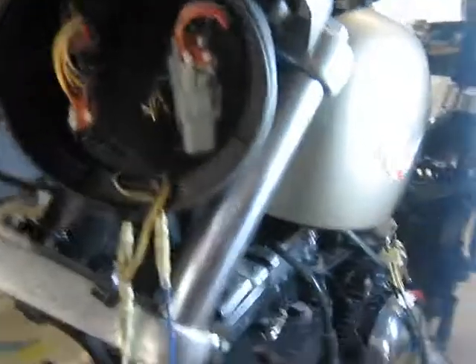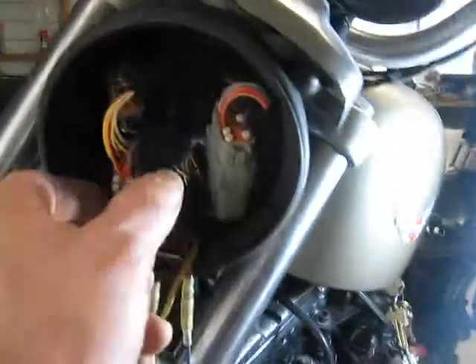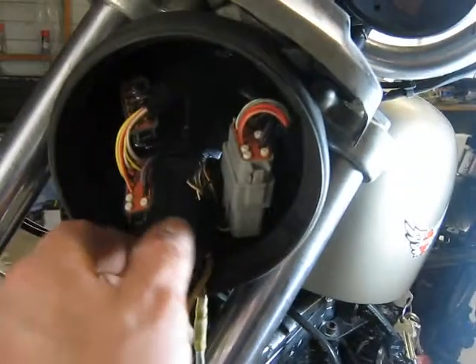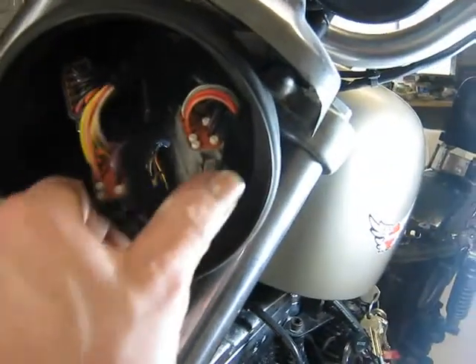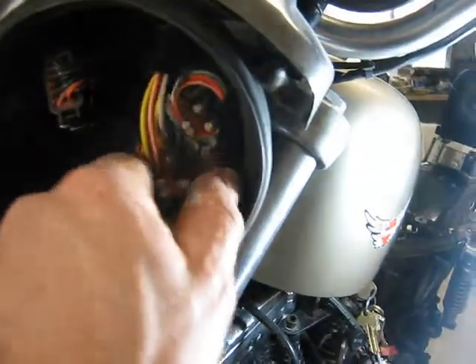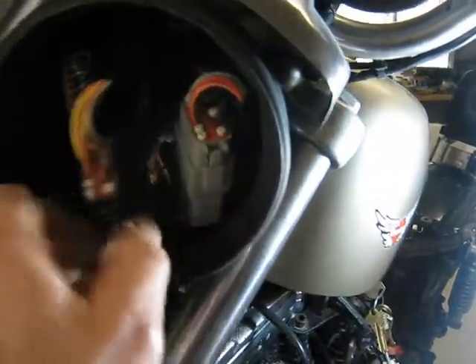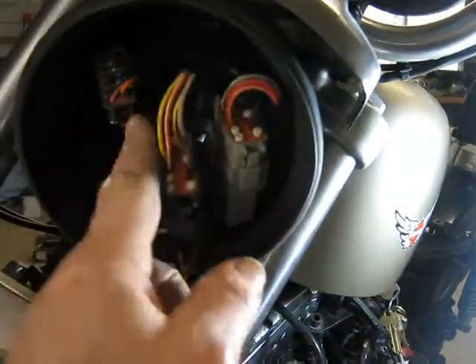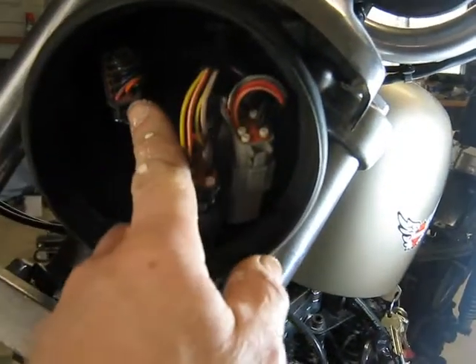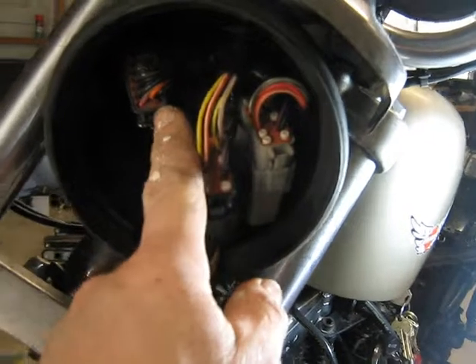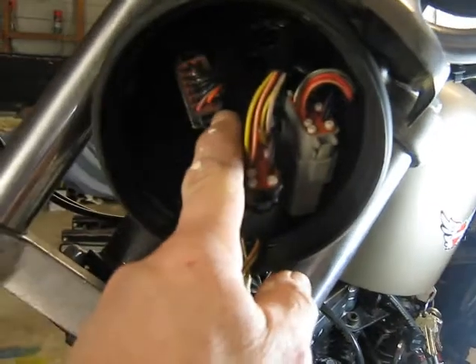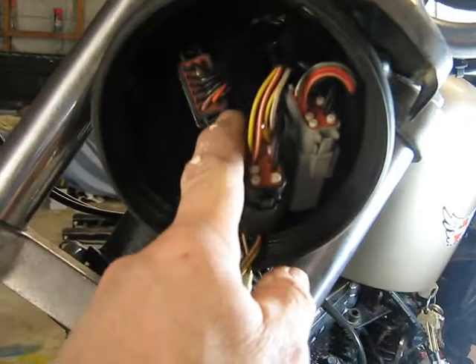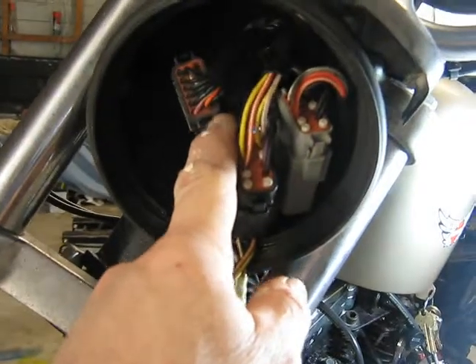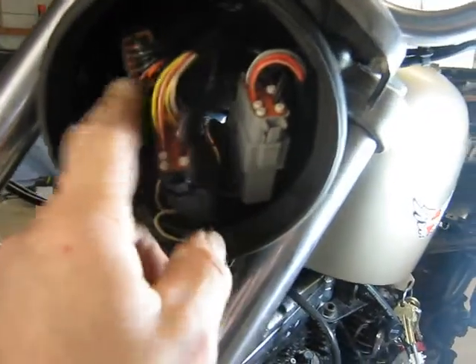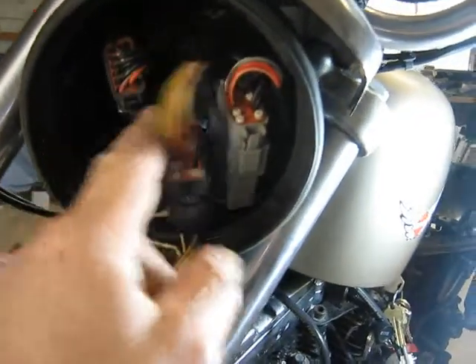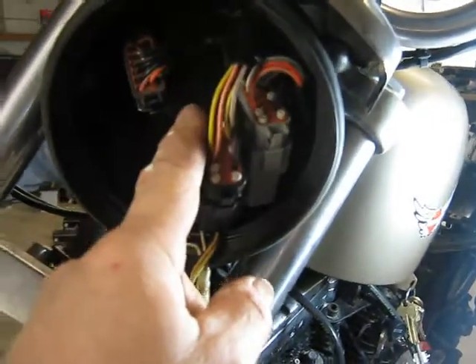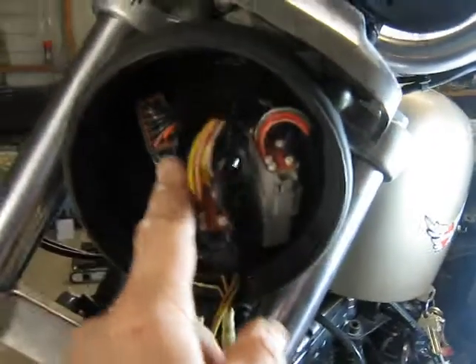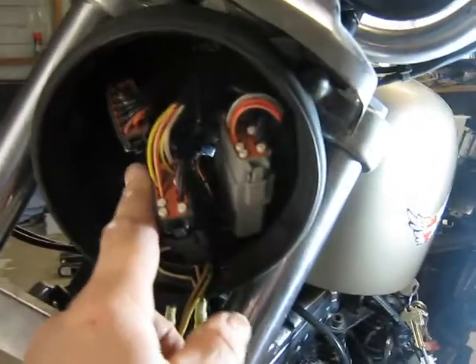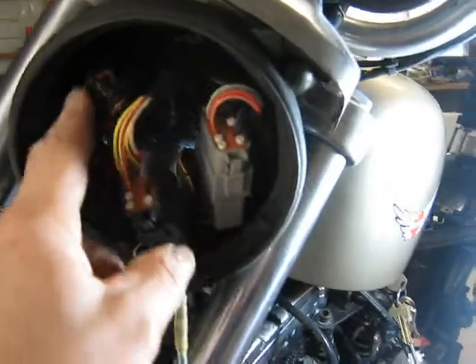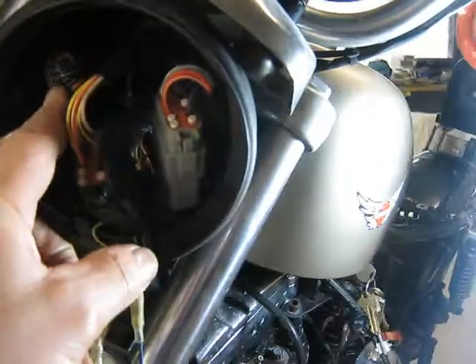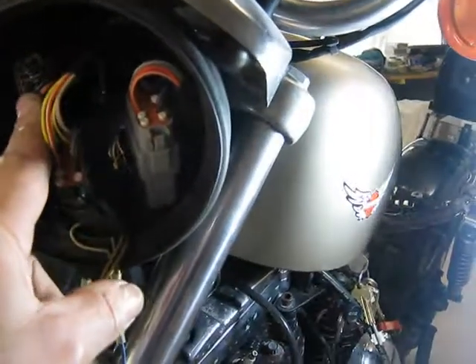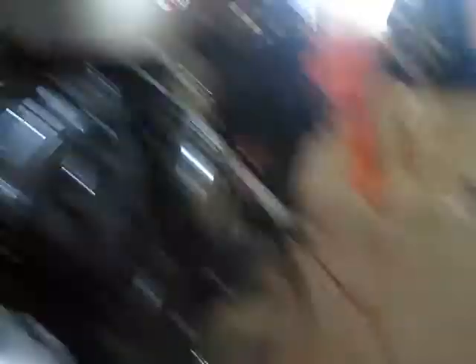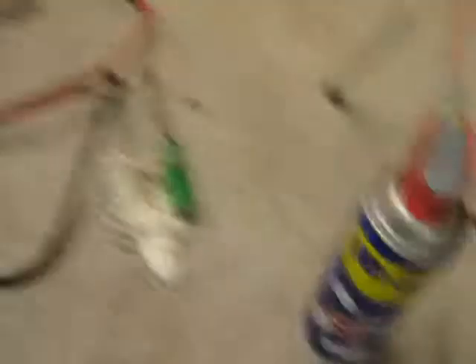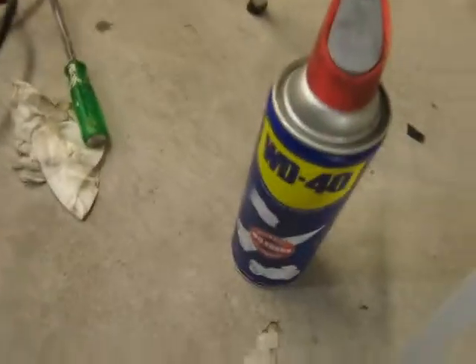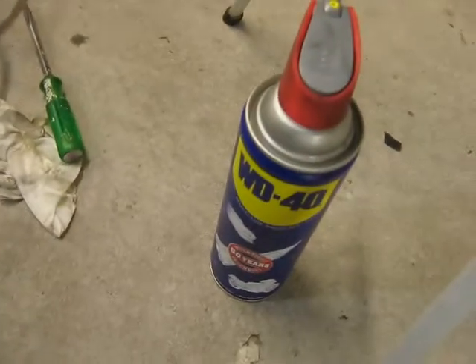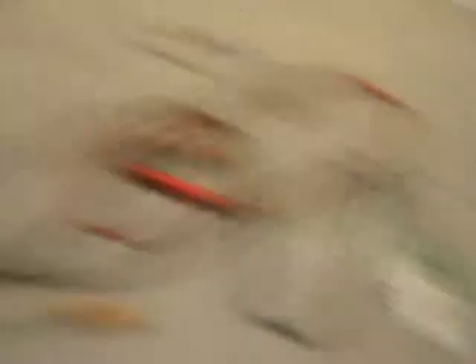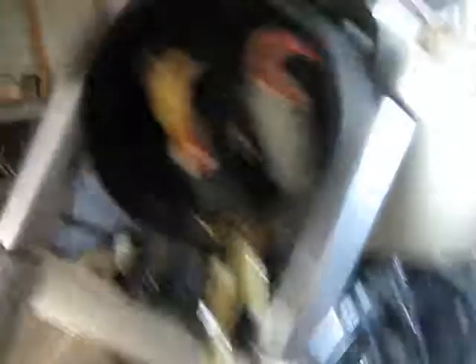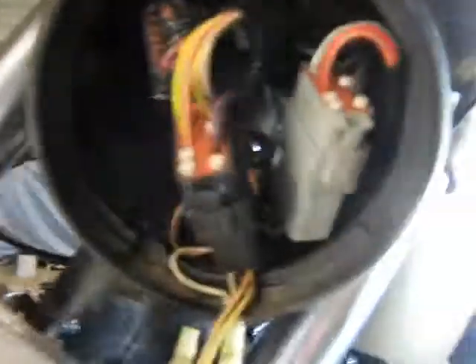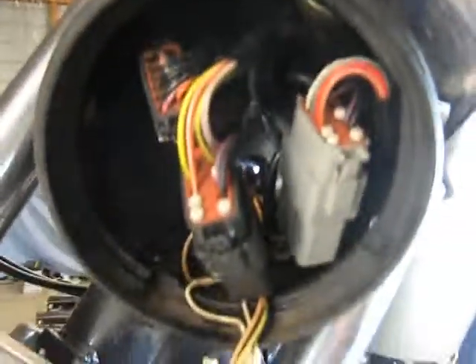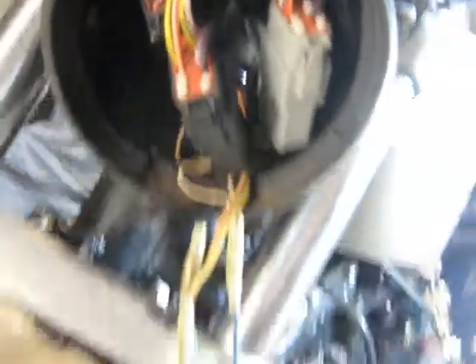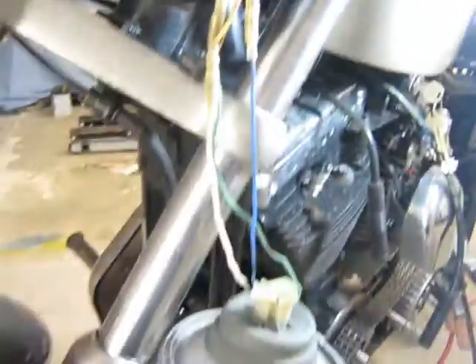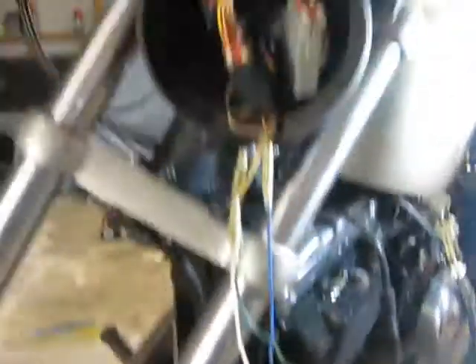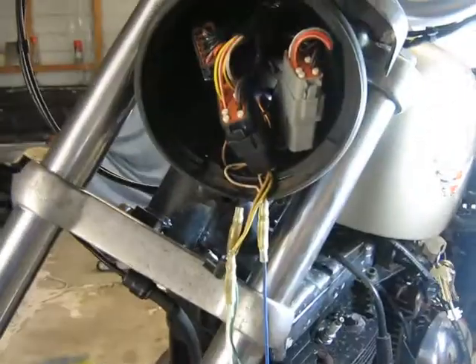I'll pull these joins apart. There seemed to be a little bit of rust in there — maybe some water's got in. I've just sprayed that with a bit of oil but it all seems good, and I'll put it back together now.